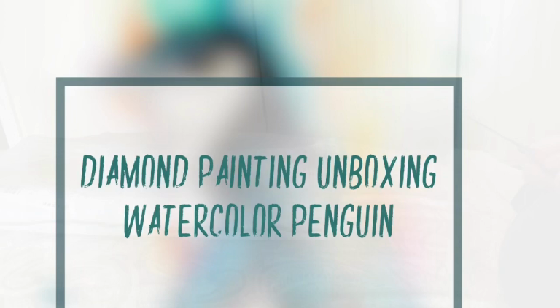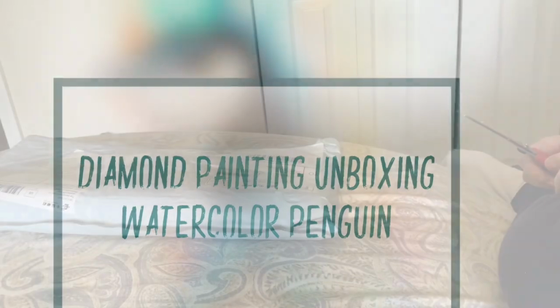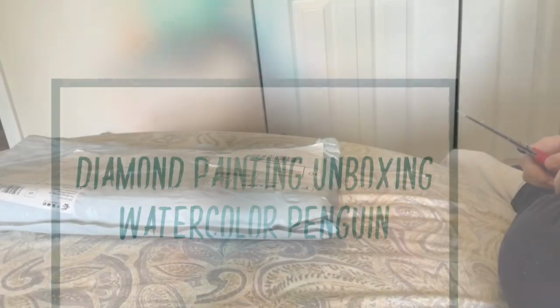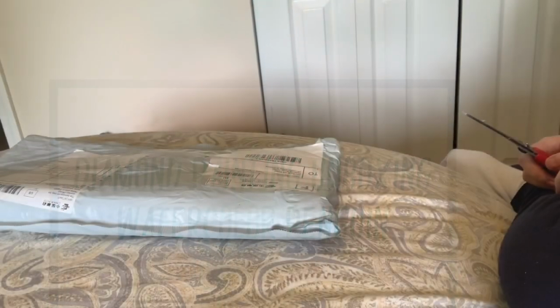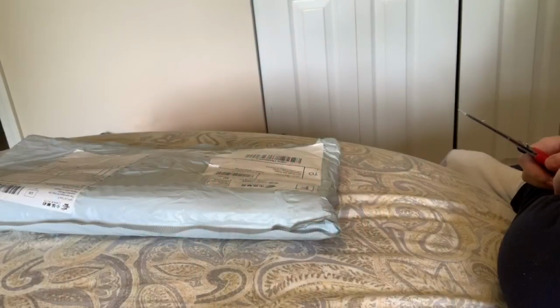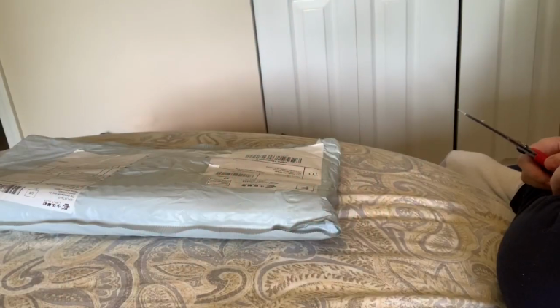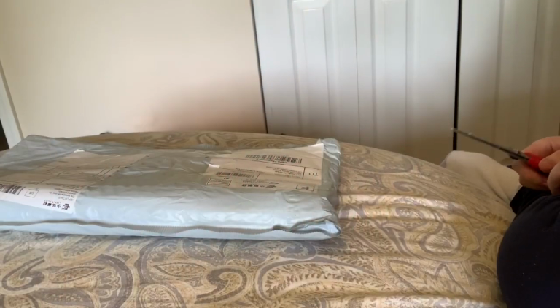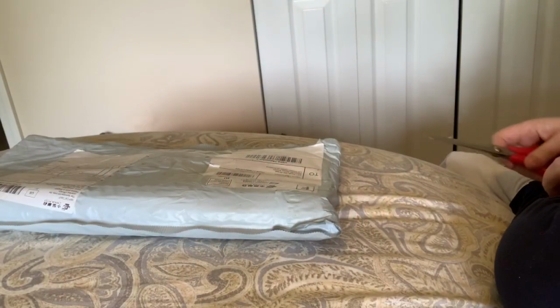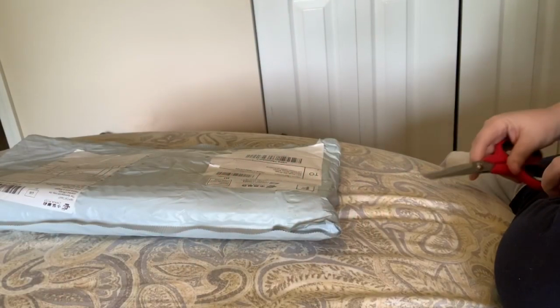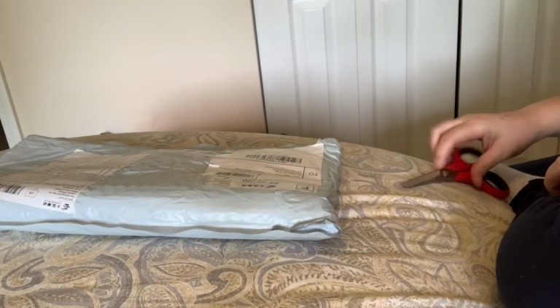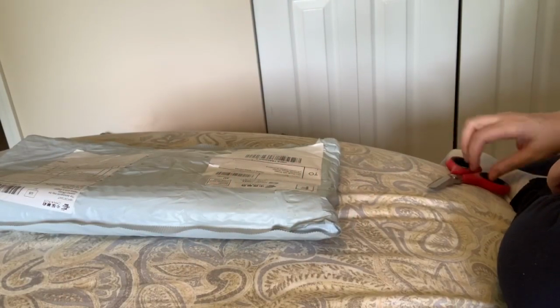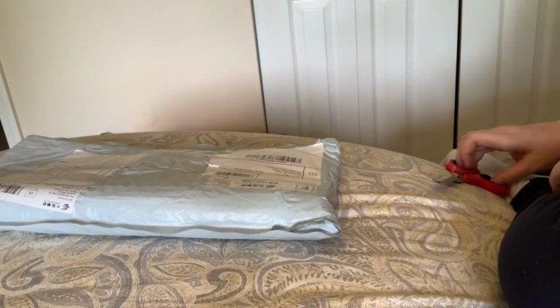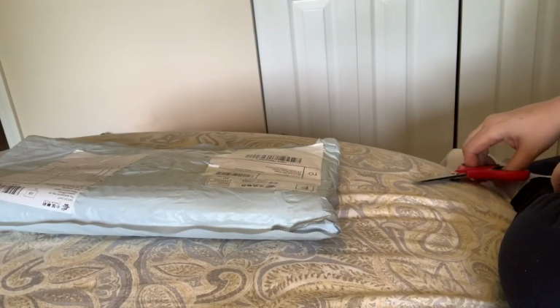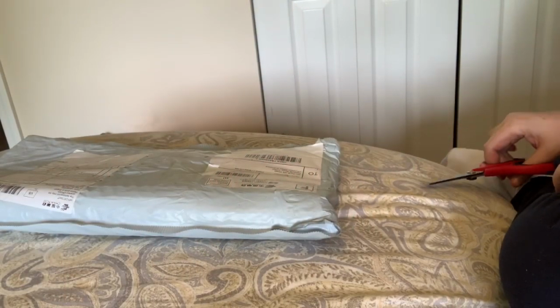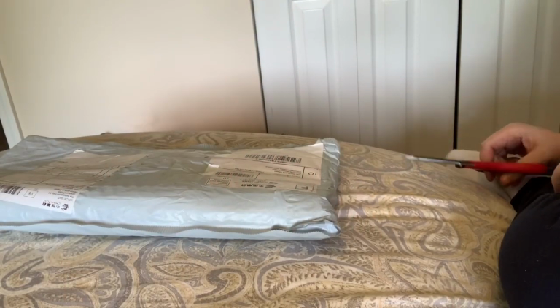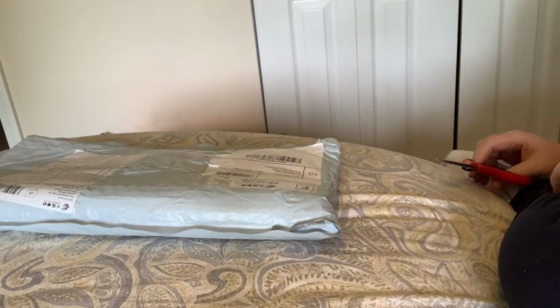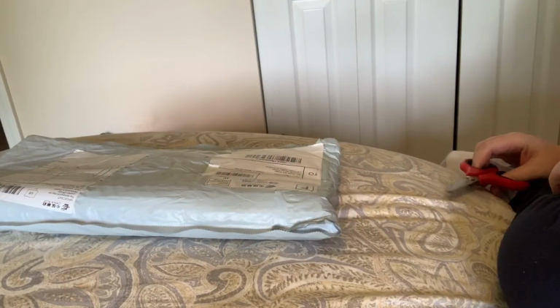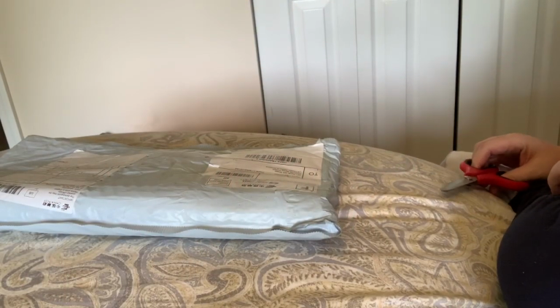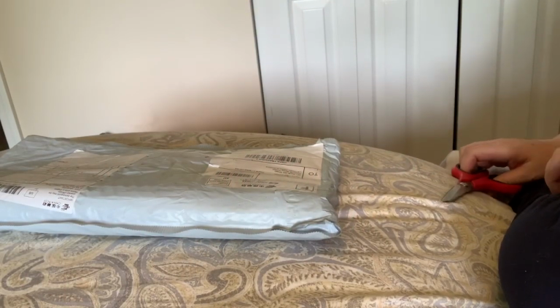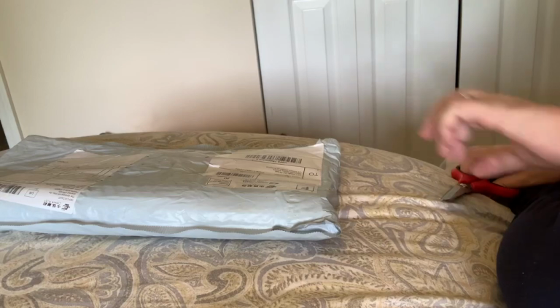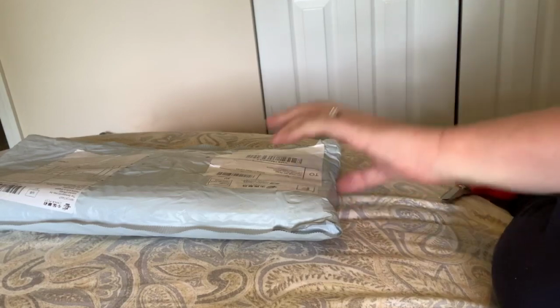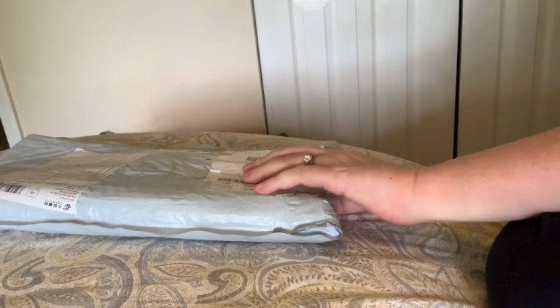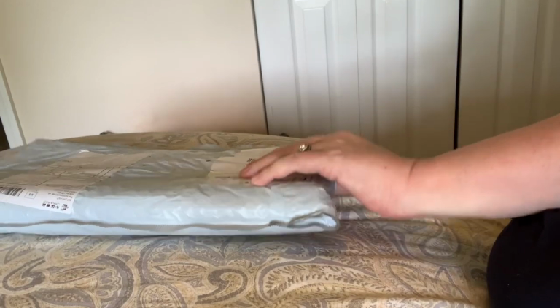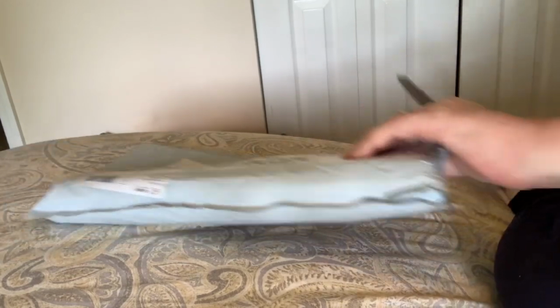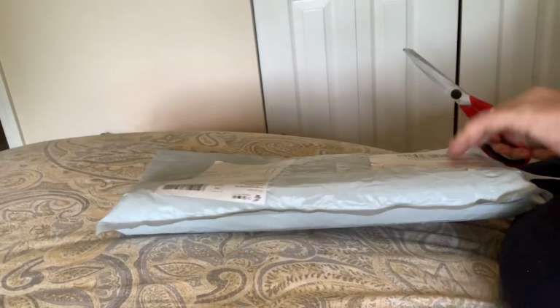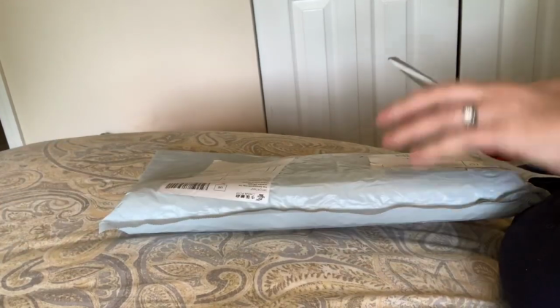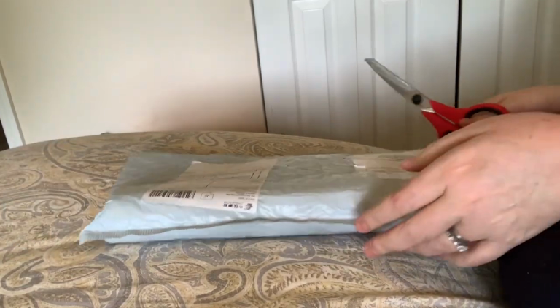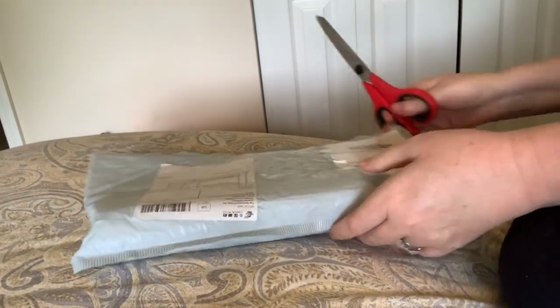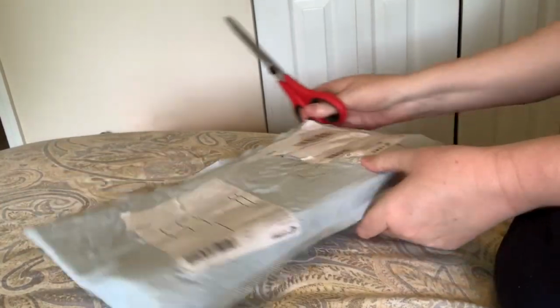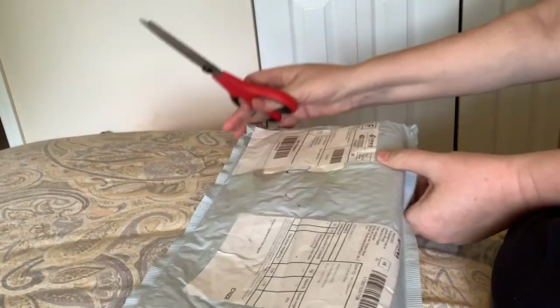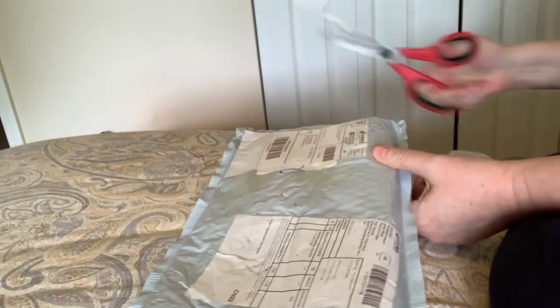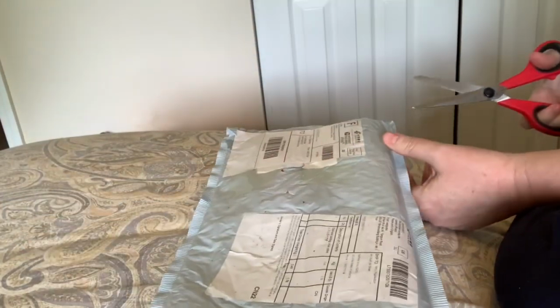Hi everybody, Nancy here from Fancy Nancy Diamond Painting. I have an unboxing to share with you.